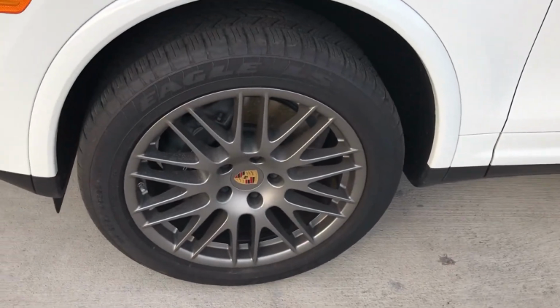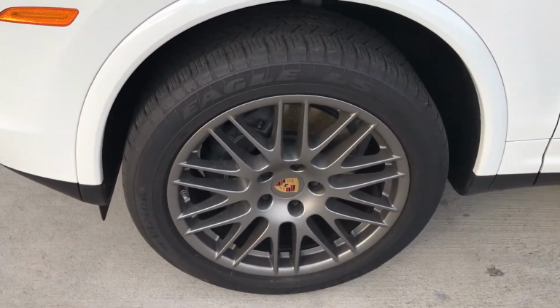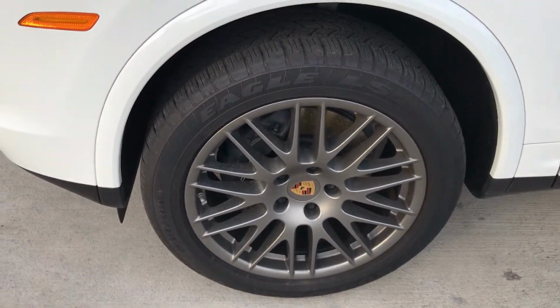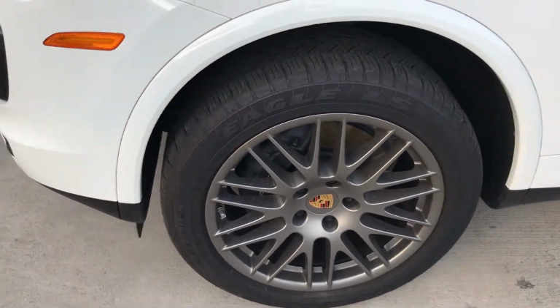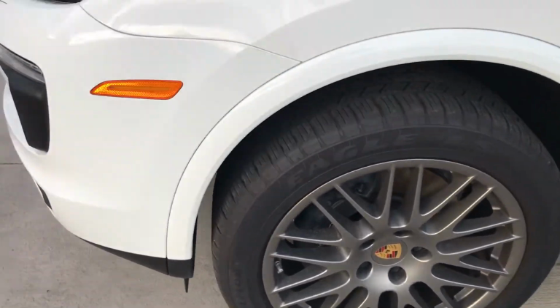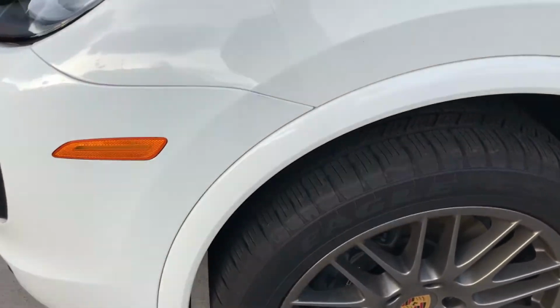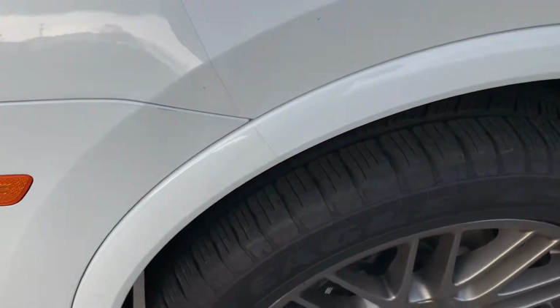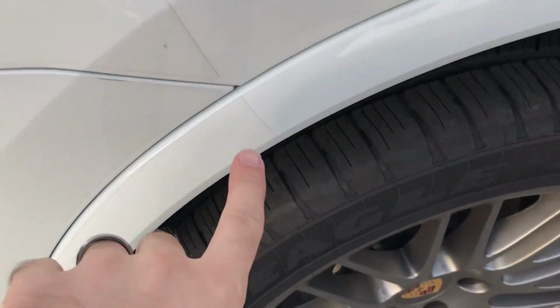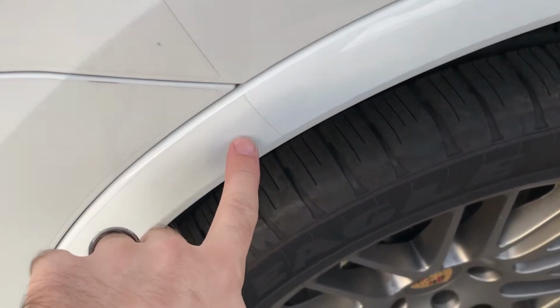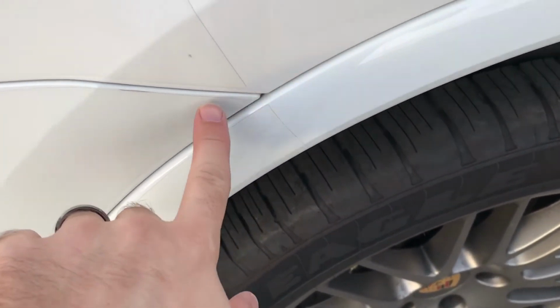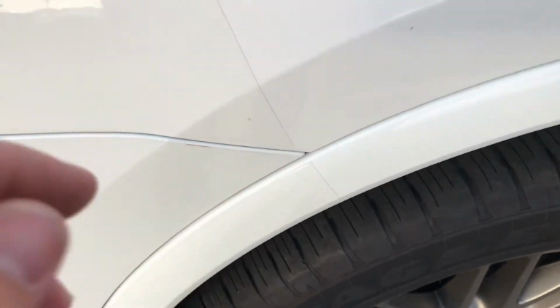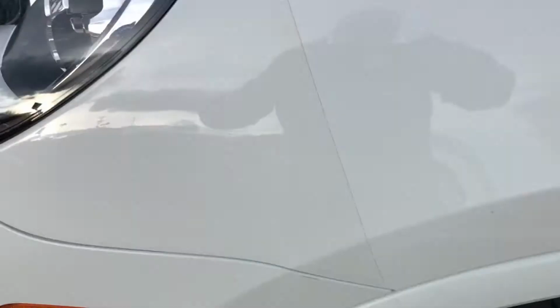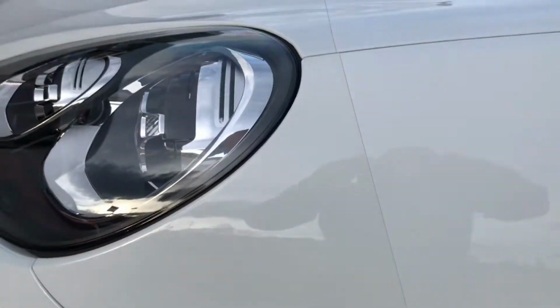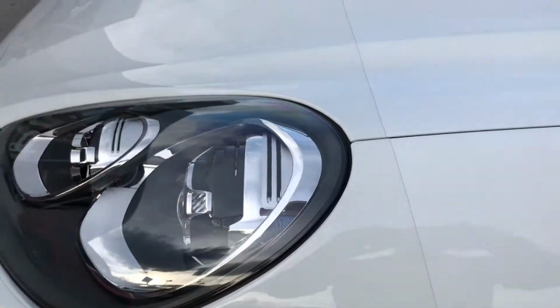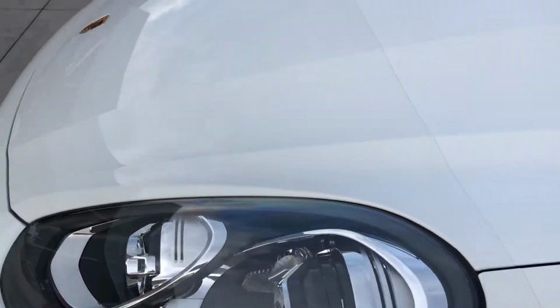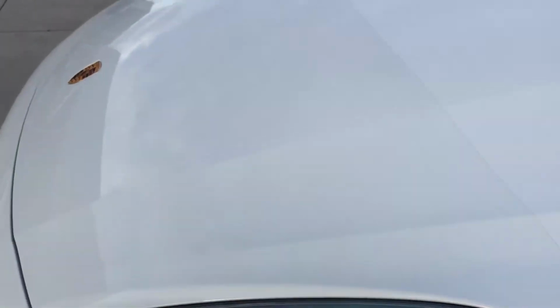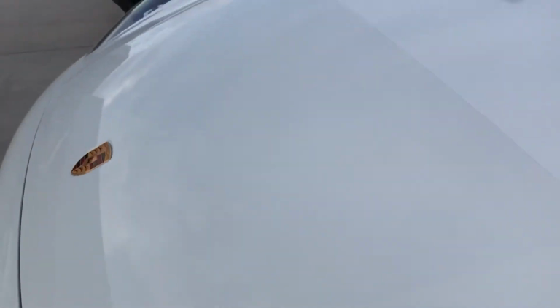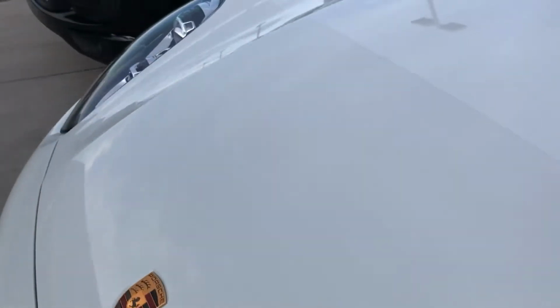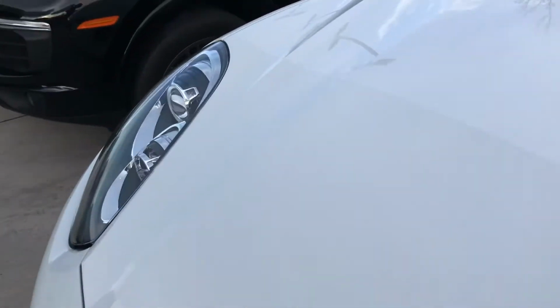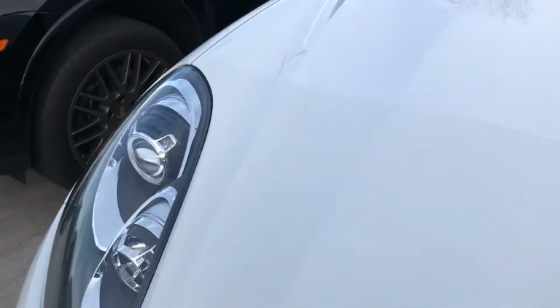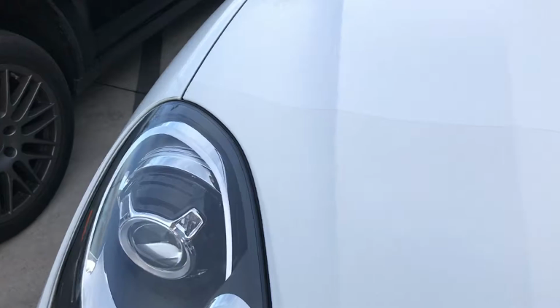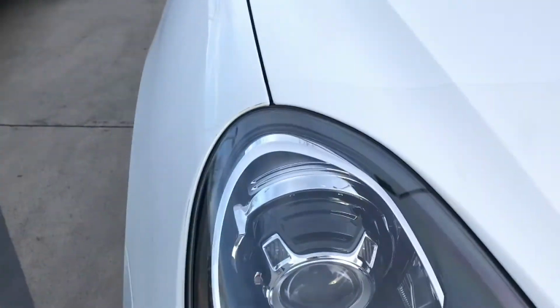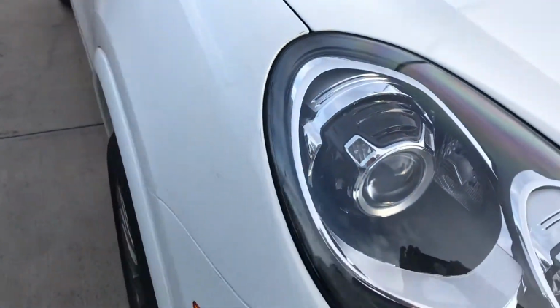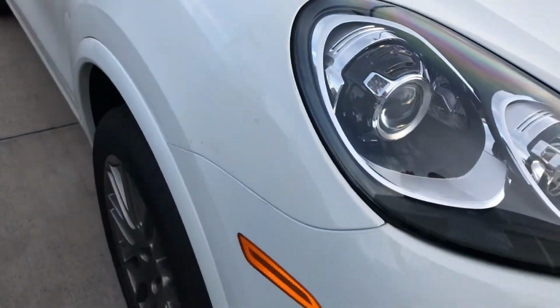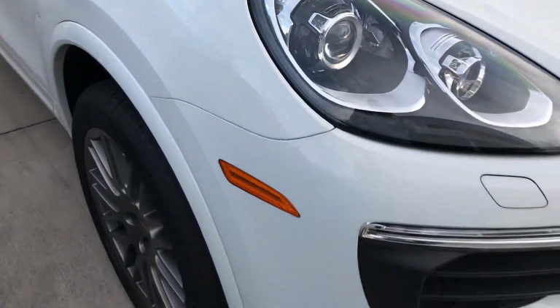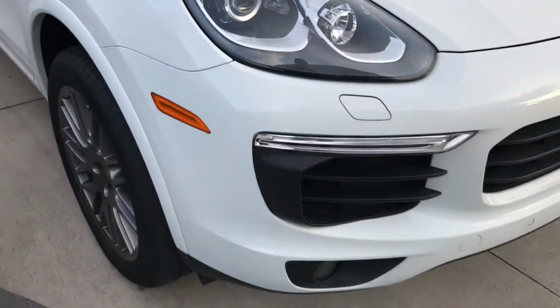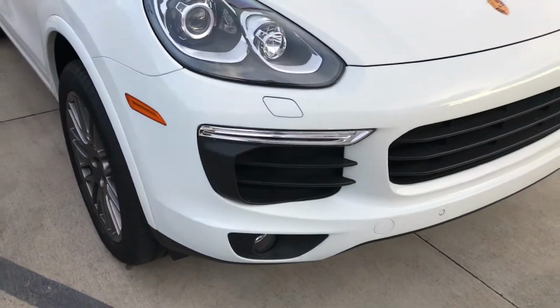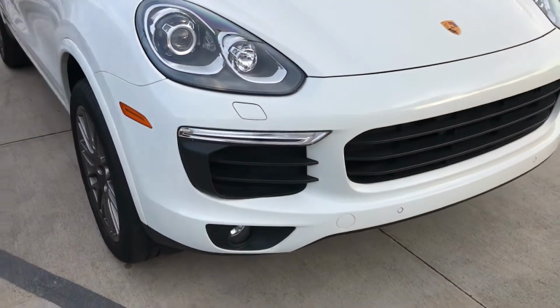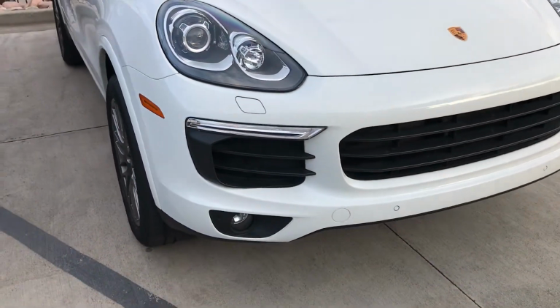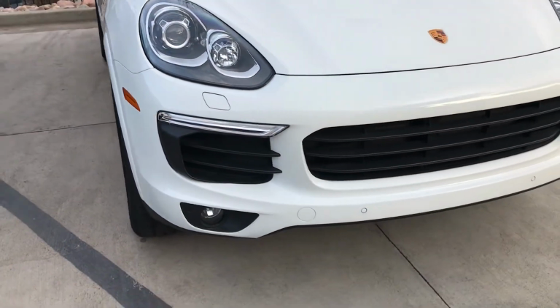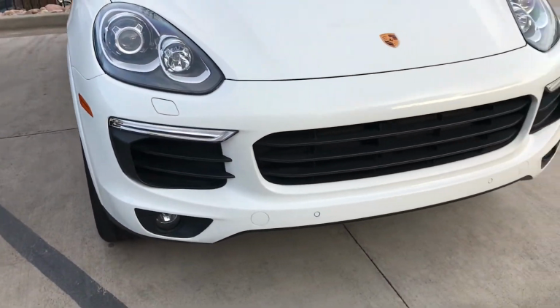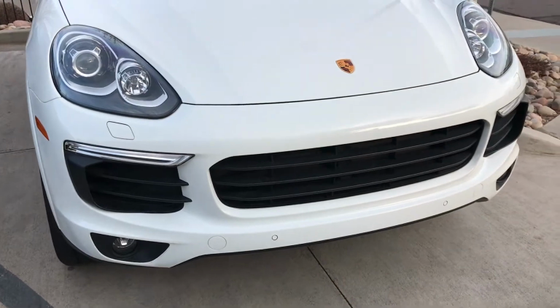They're all in excellent condition. This was actually a service loaner for us, so it's got clear mask that we already installed. You can see the edging there. It goes all the way across the hood to the other fender and covers the whole front bumper. It's a very well-protected car.